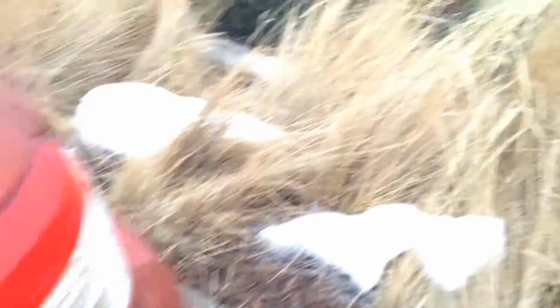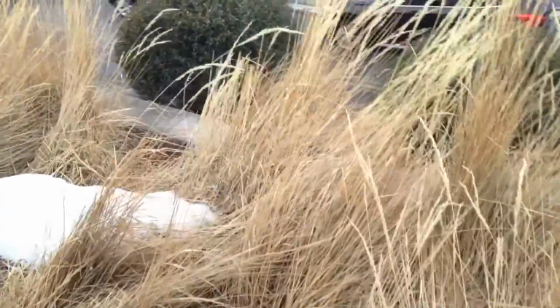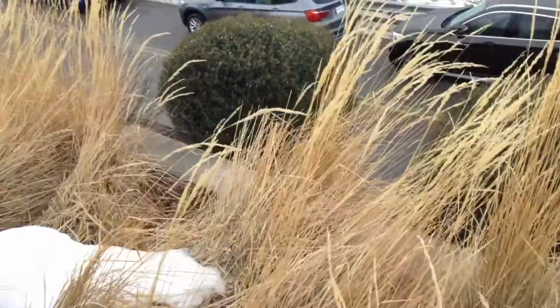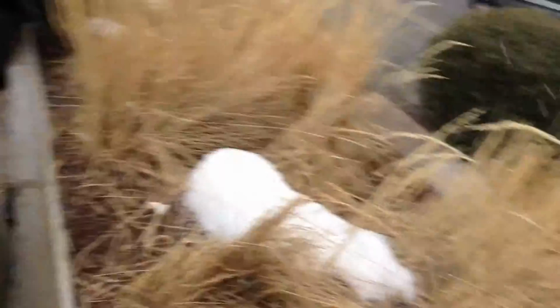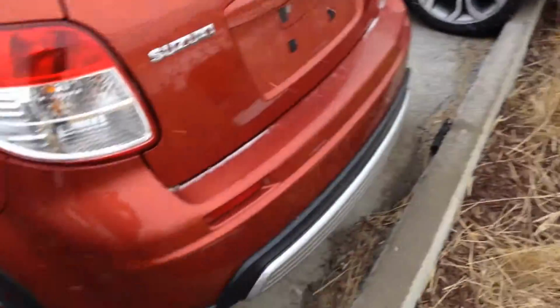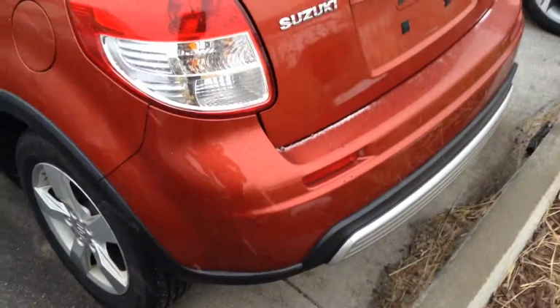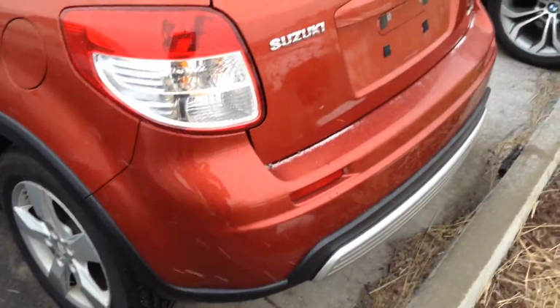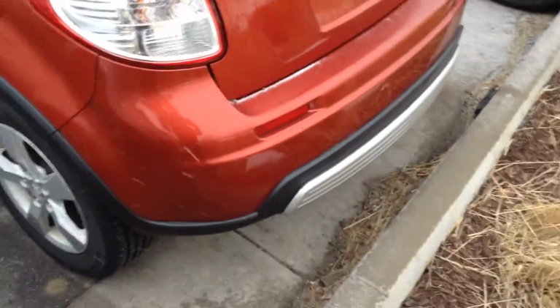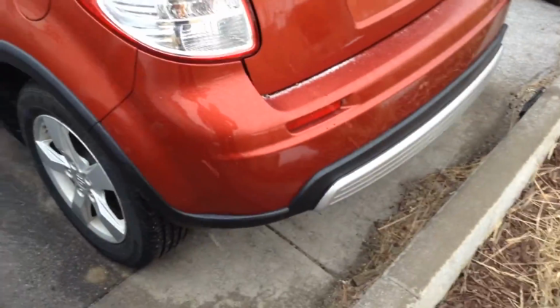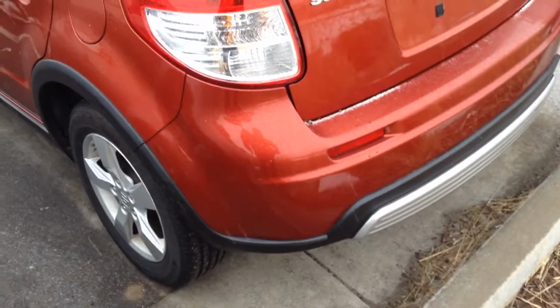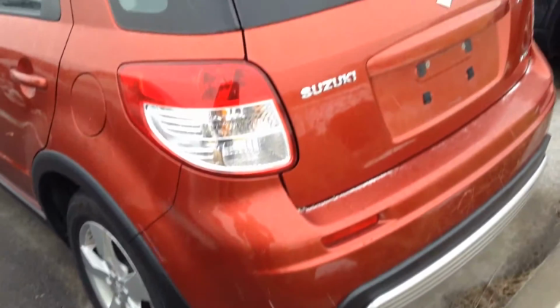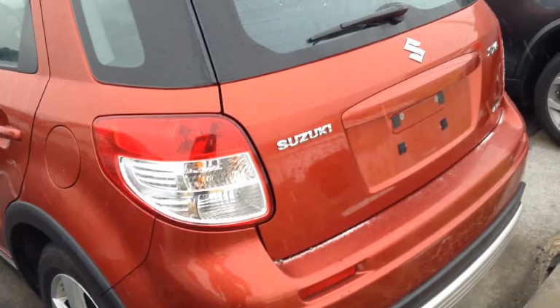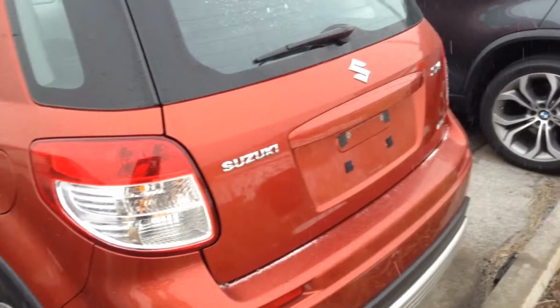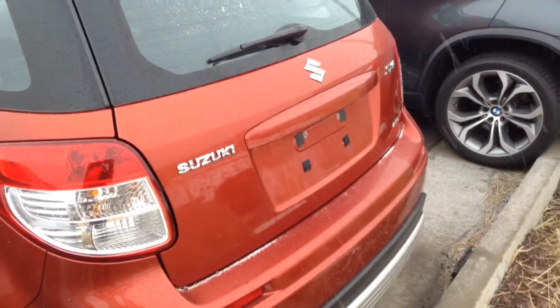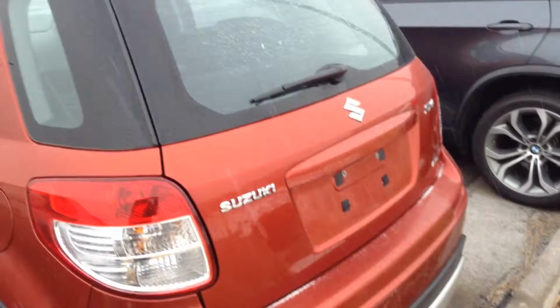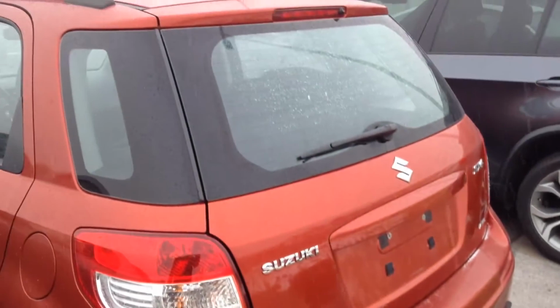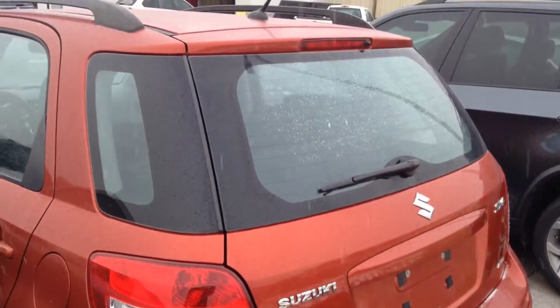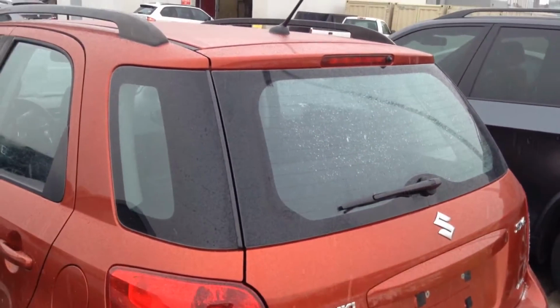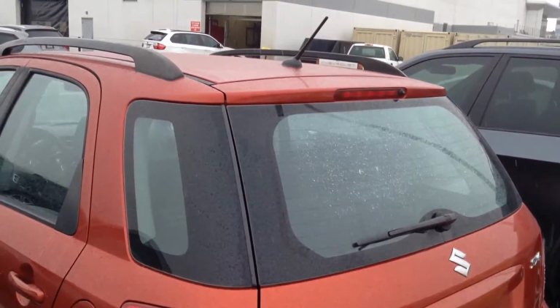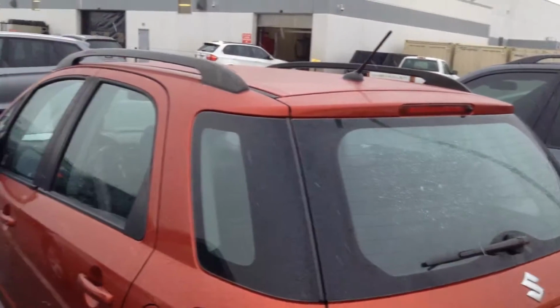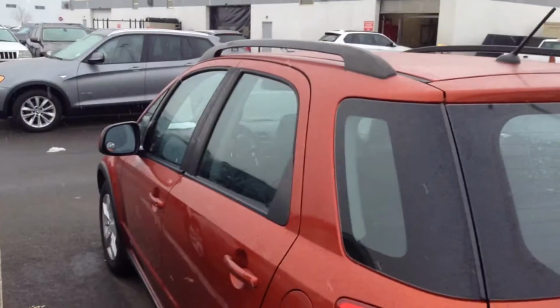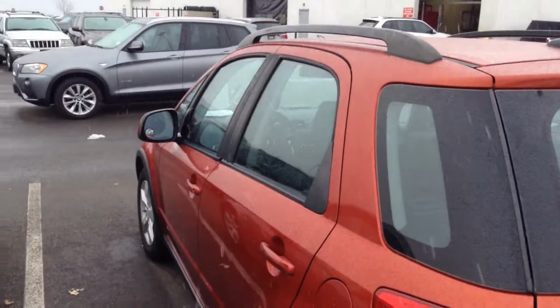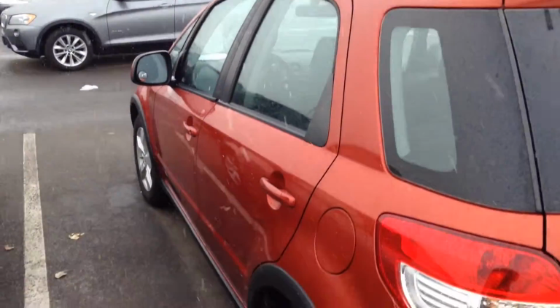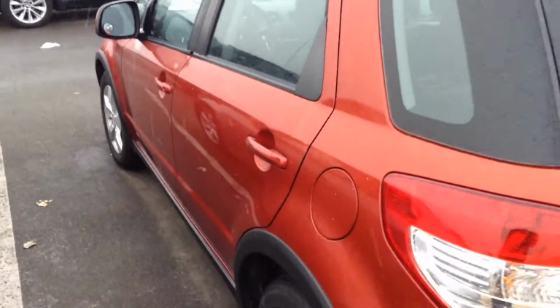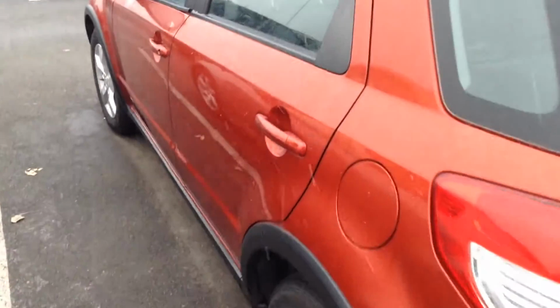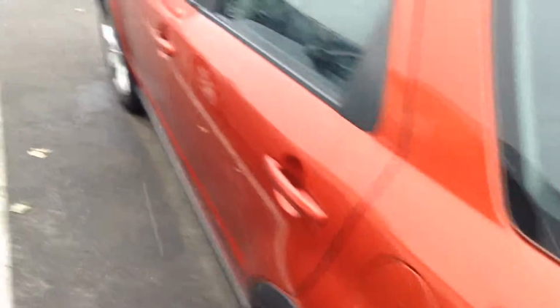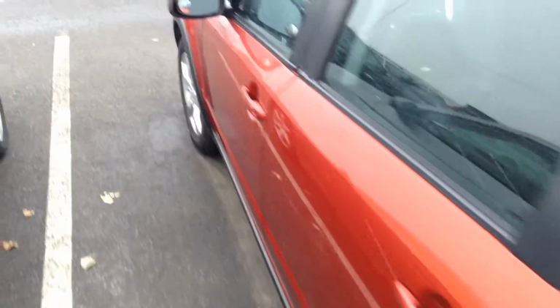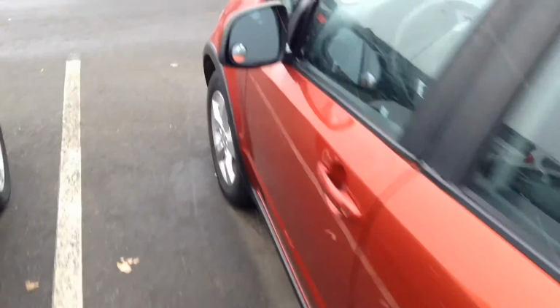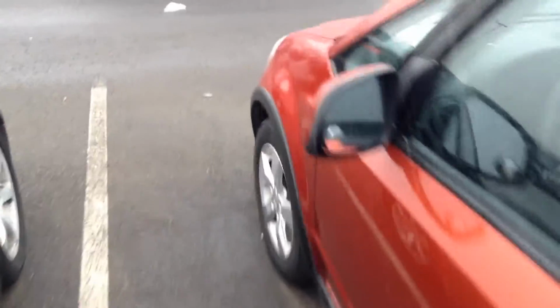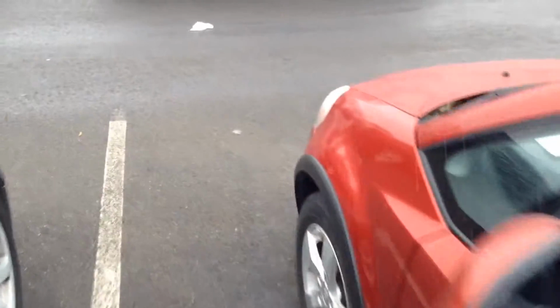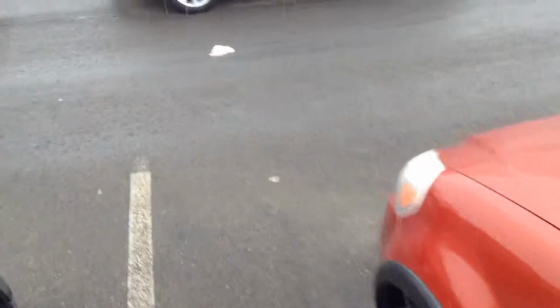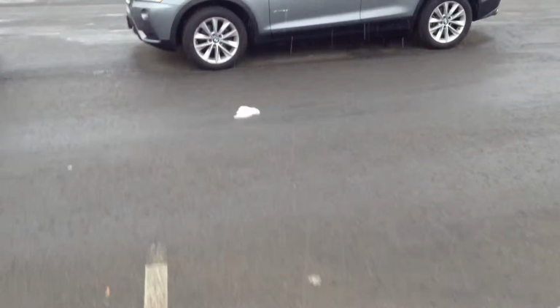I'll take it to the back. The number is 303-483-3125. If you have any more information, please give me a call.